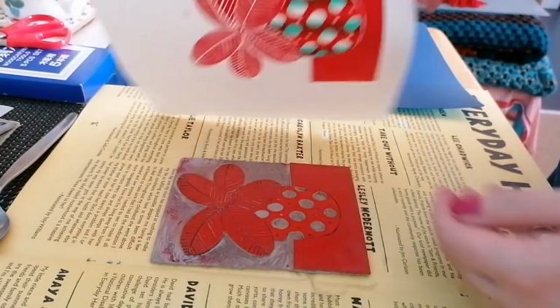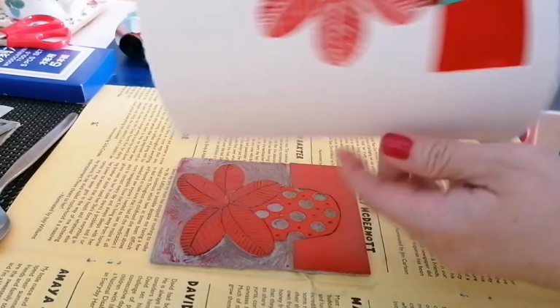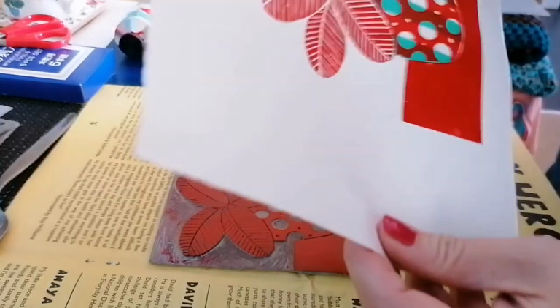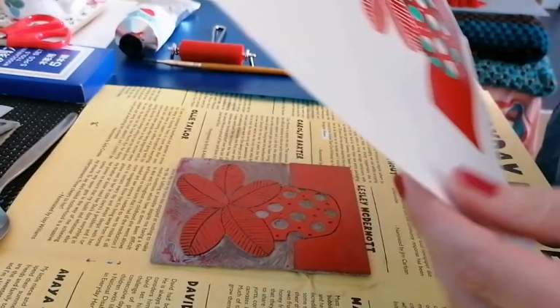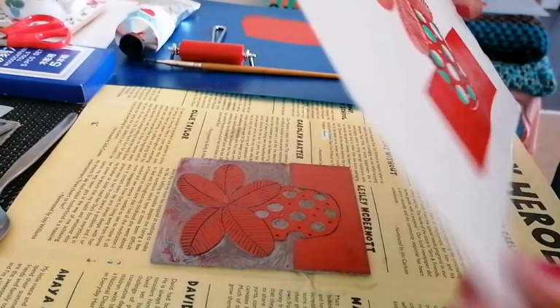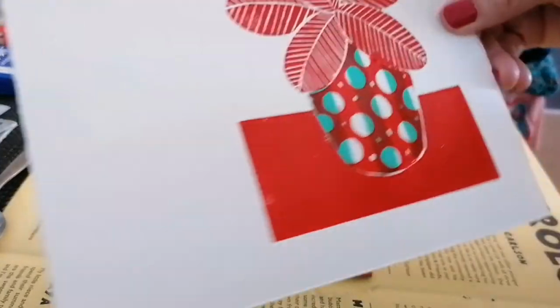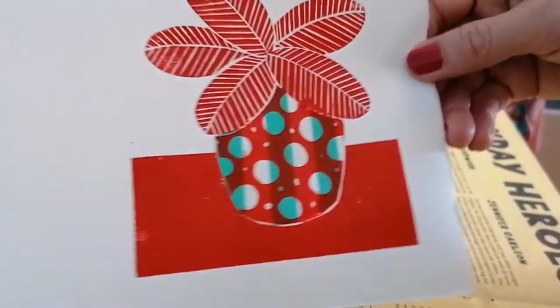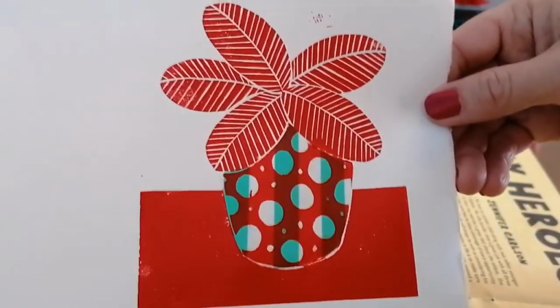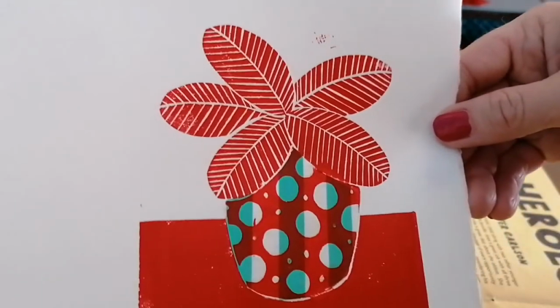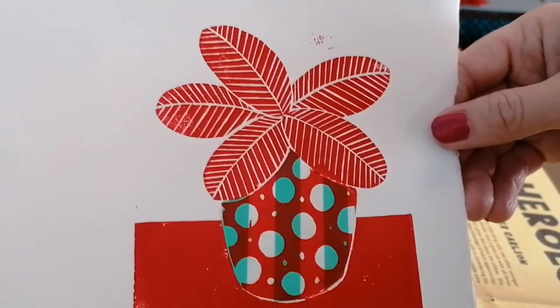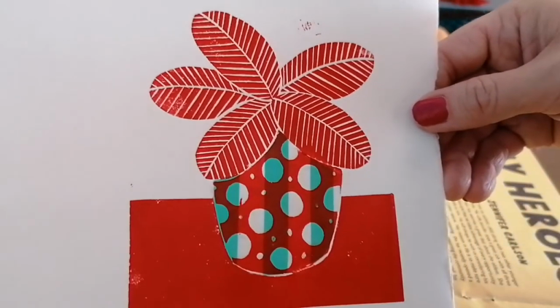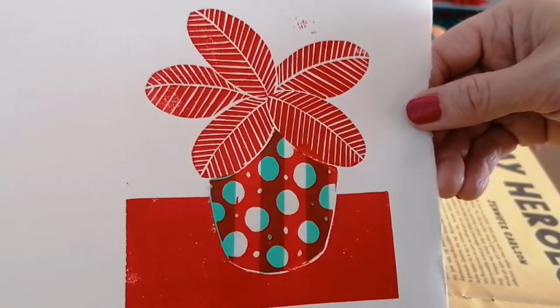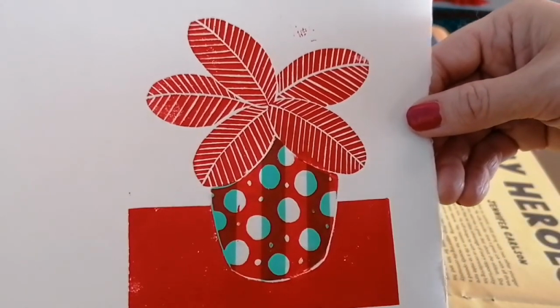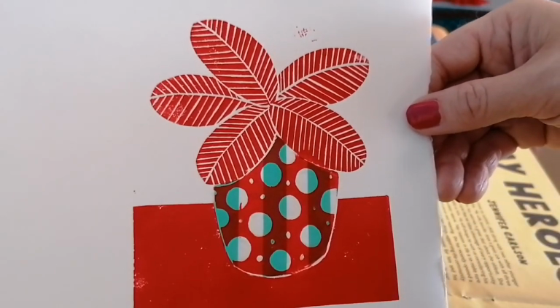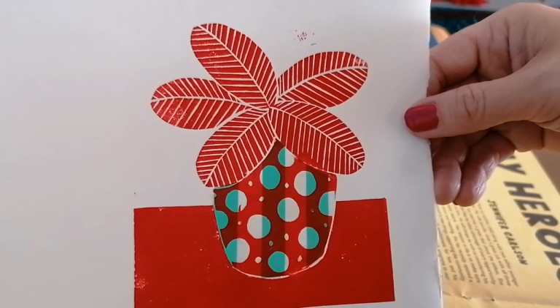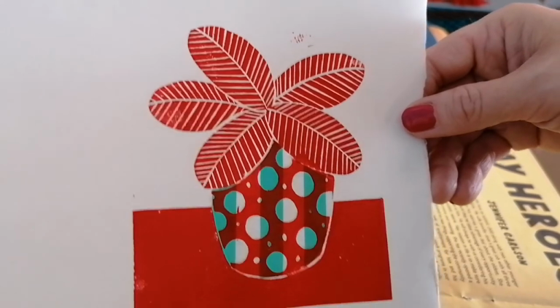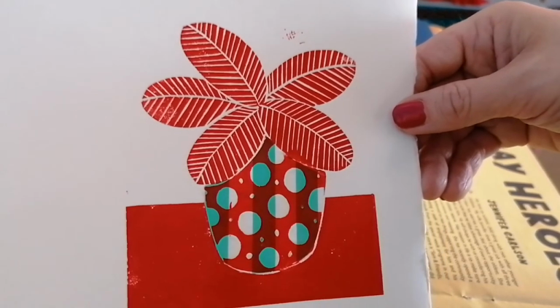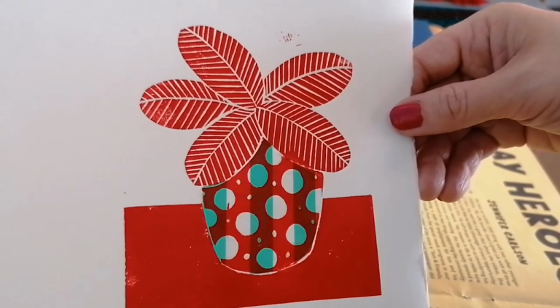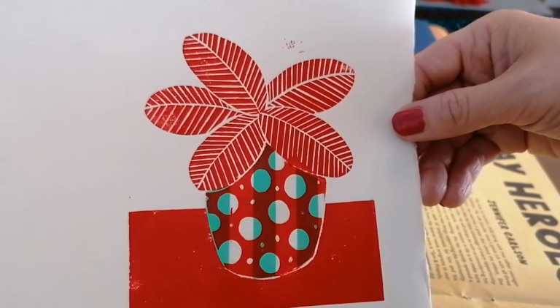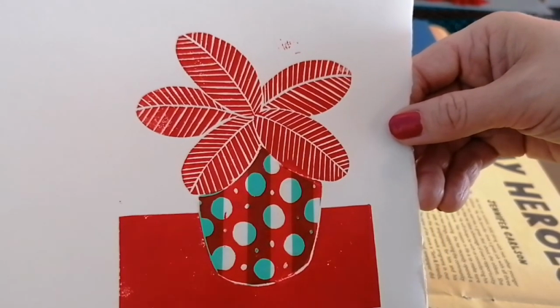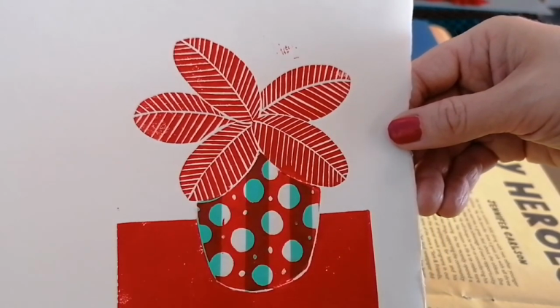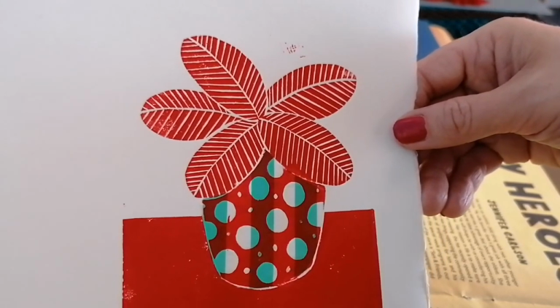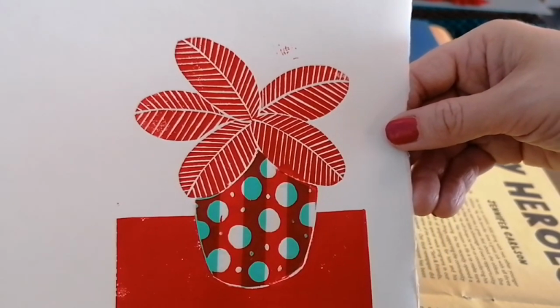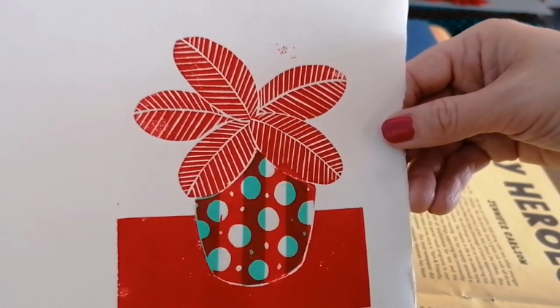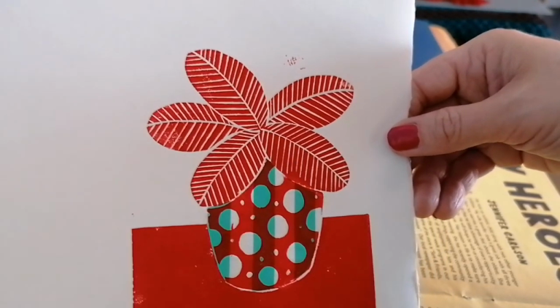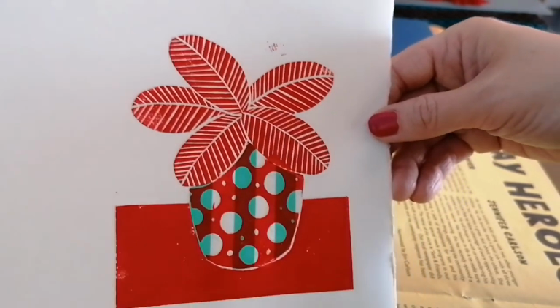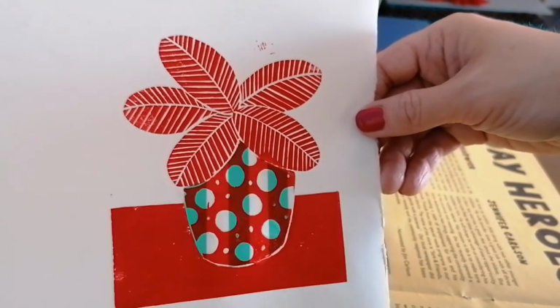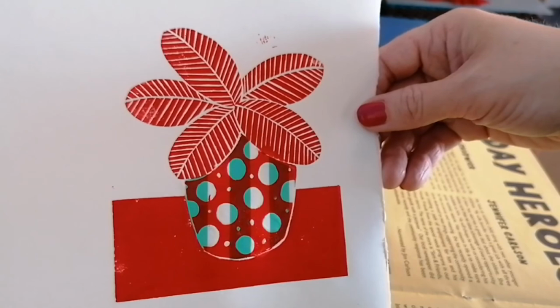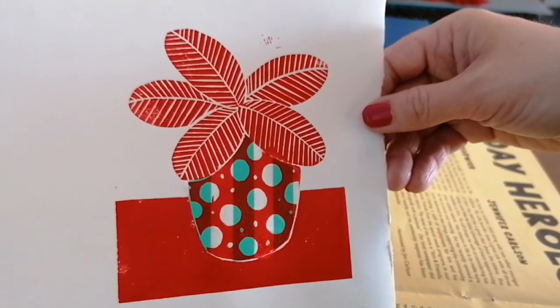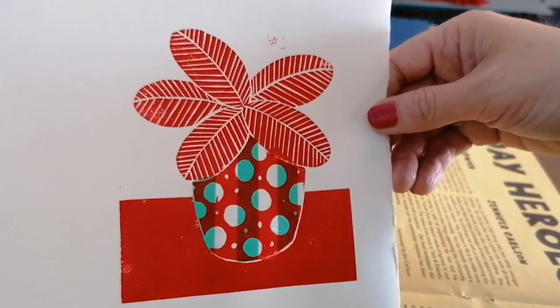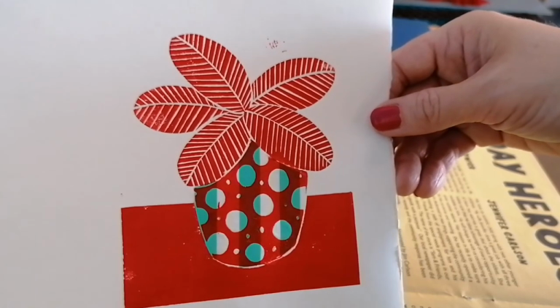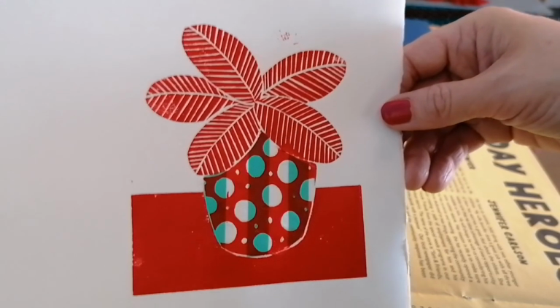There you go, you can see it's stuck. So give that a go with different colour paper, with different patterns, and let me know how you get on. Bye!